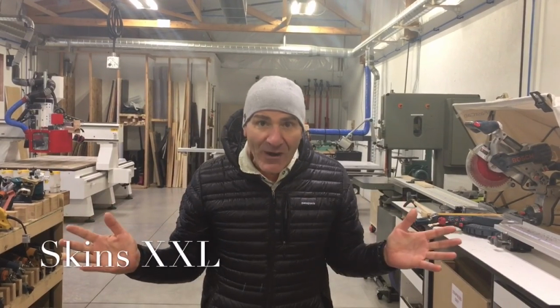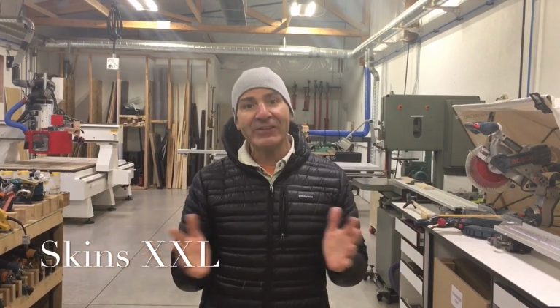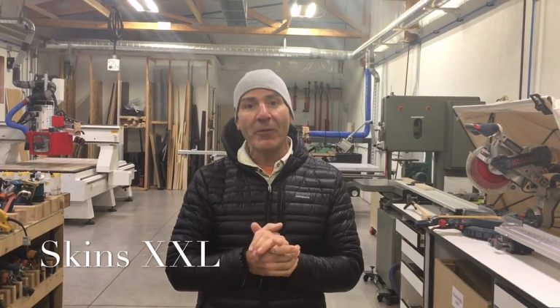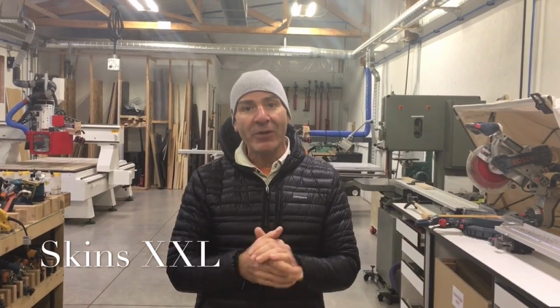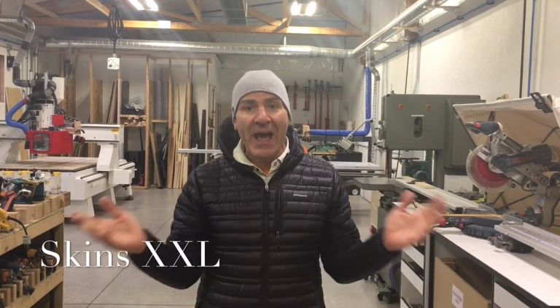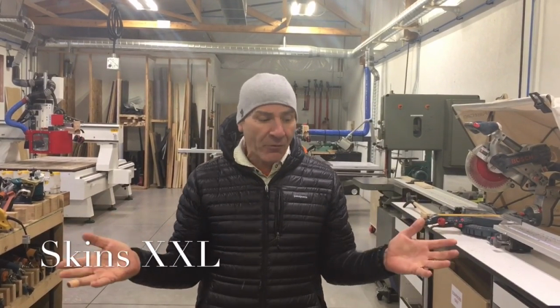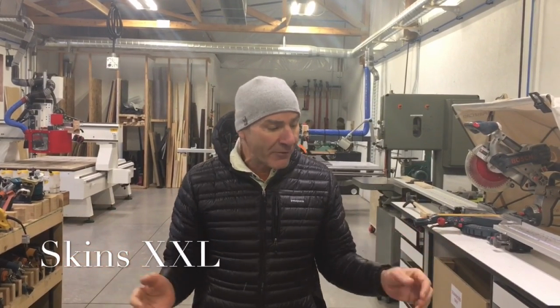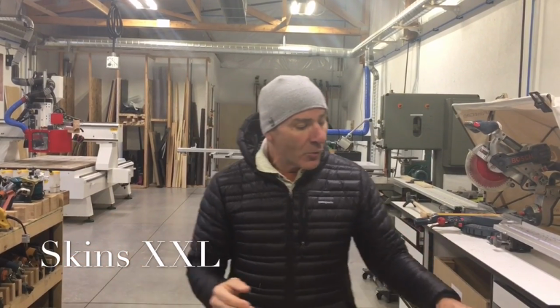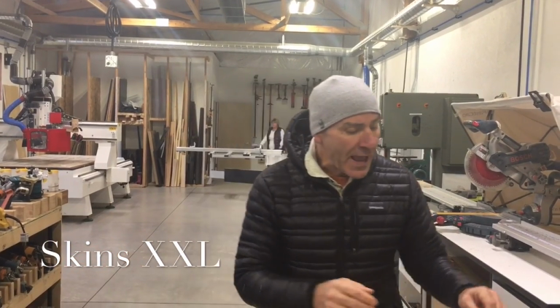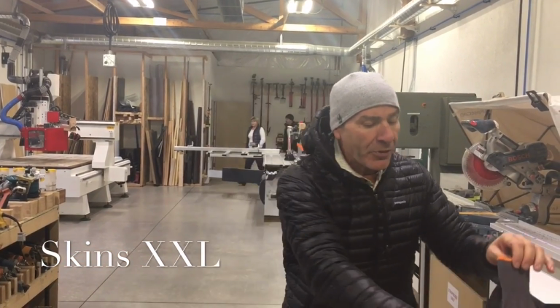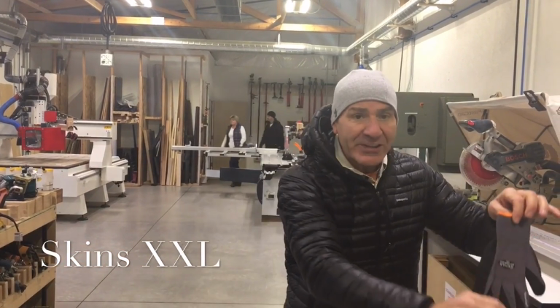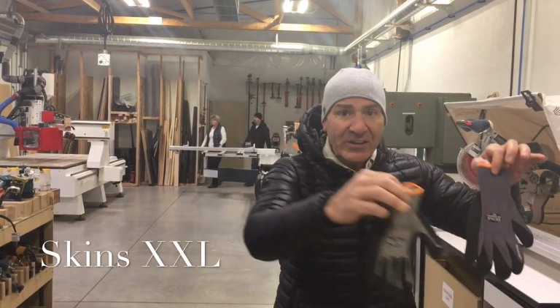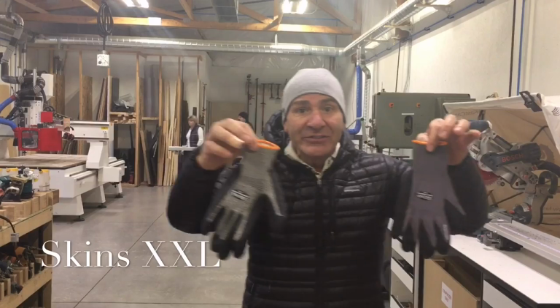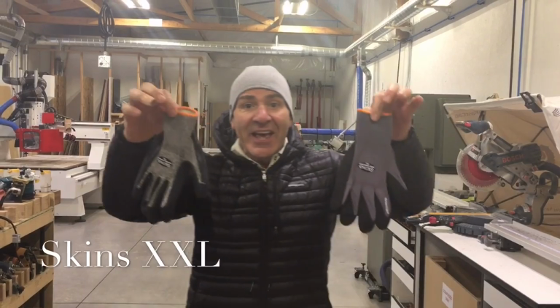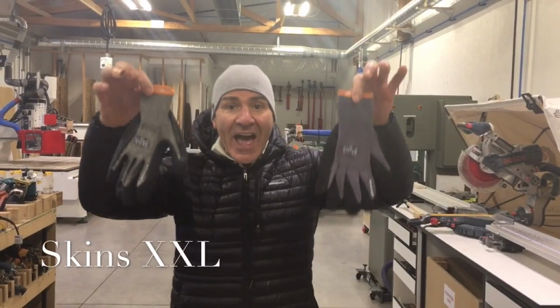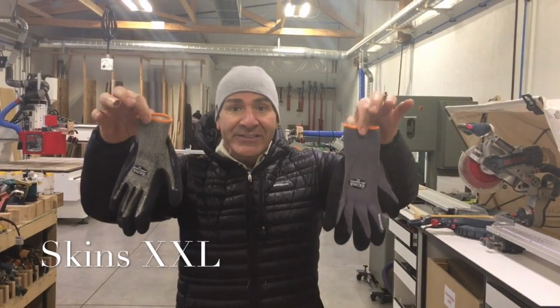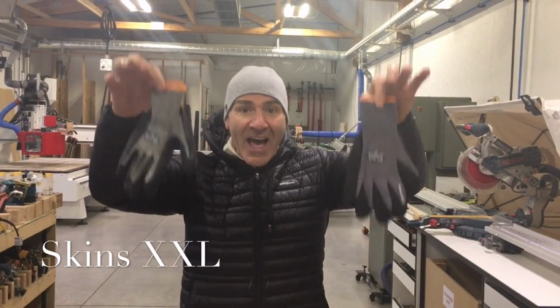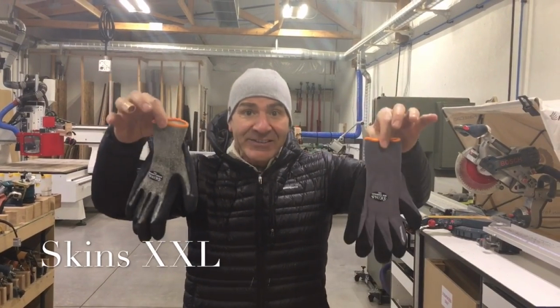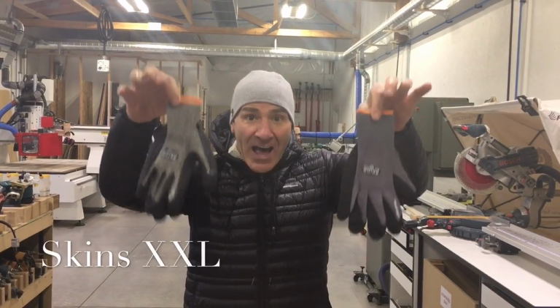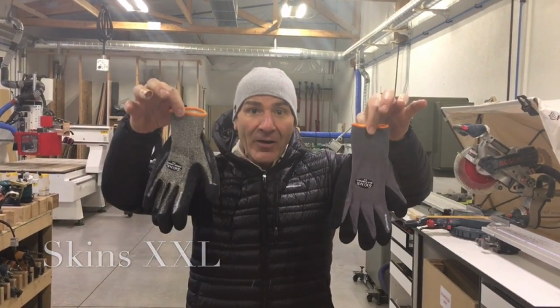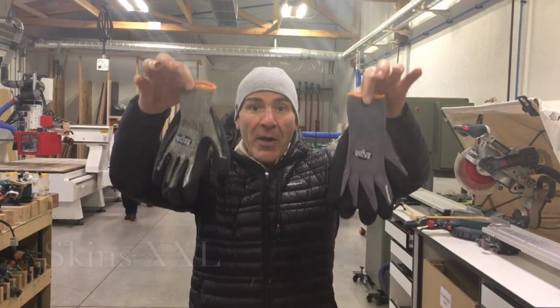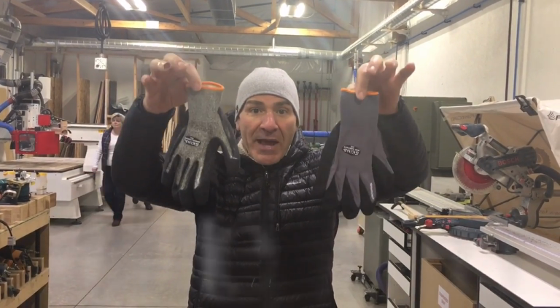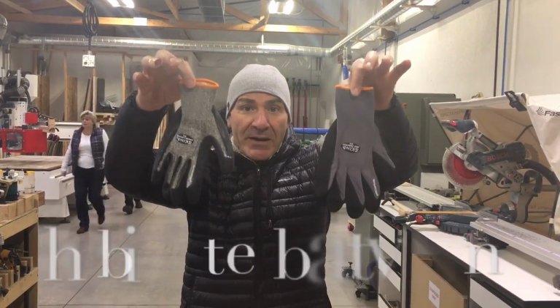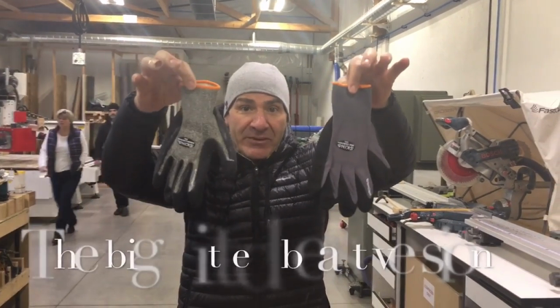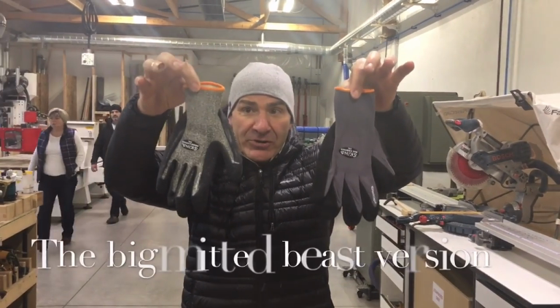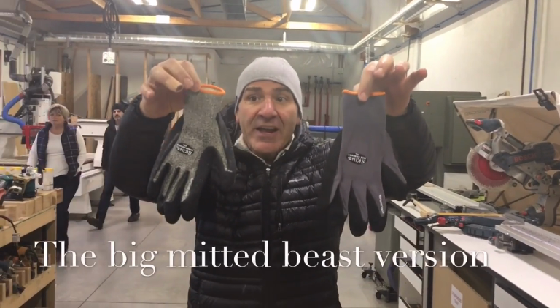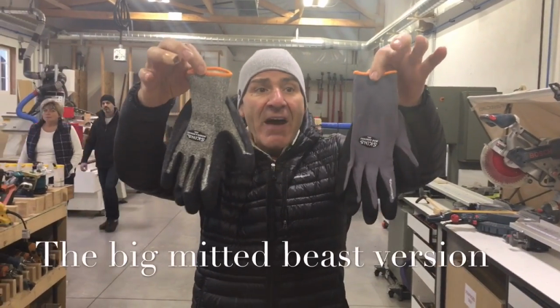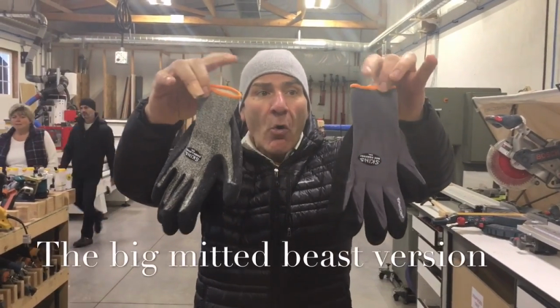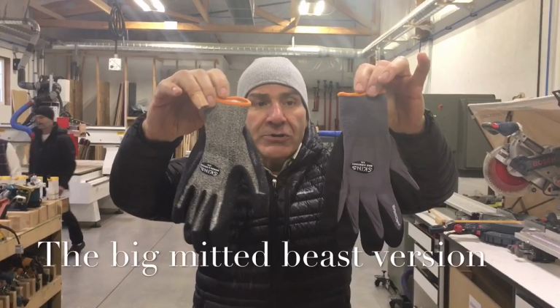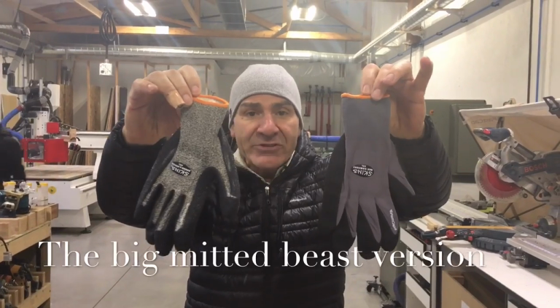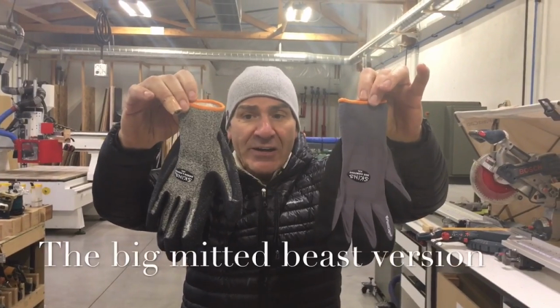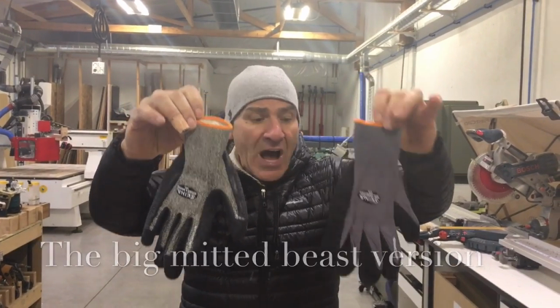We finally solved the problem that you've been asking for forever. We came up with our Skins gloves in XXL, the Big Mitted Beast version. They have the orange bands across the top.